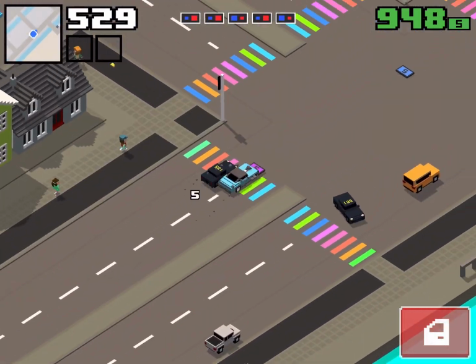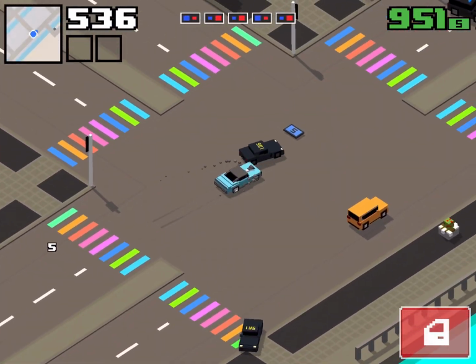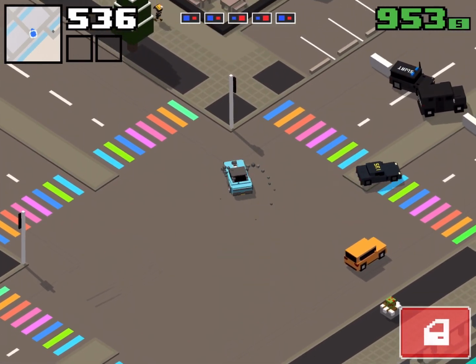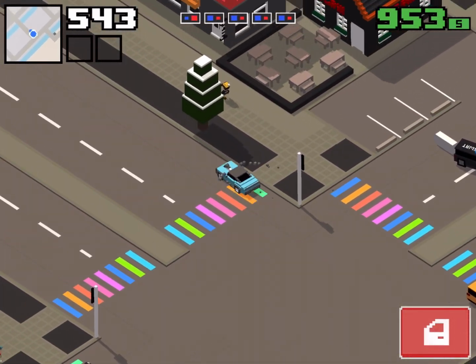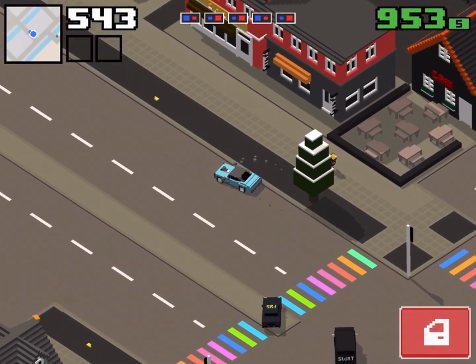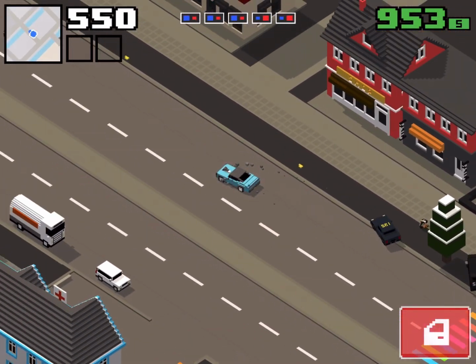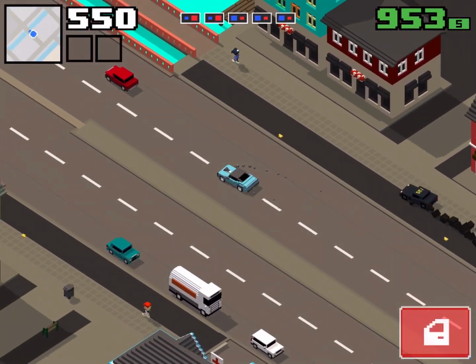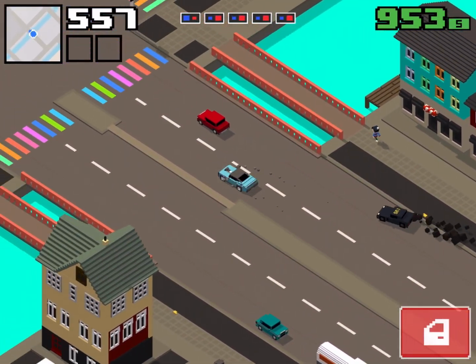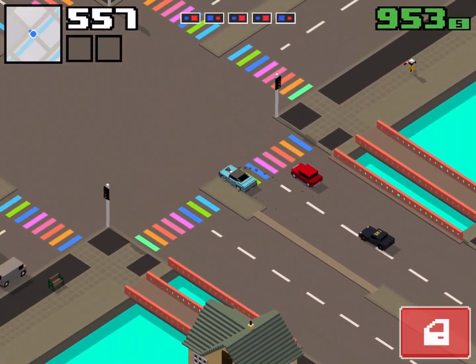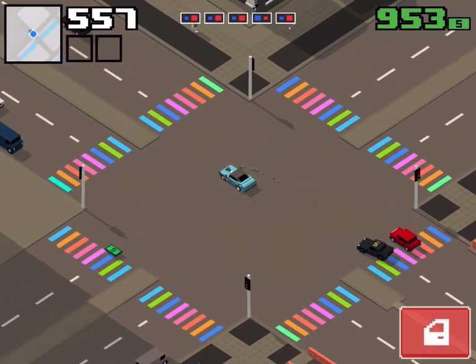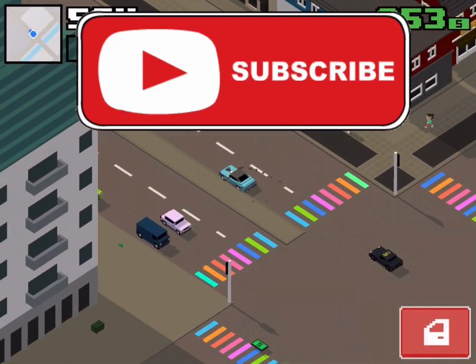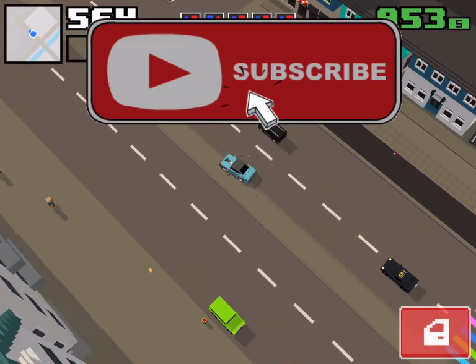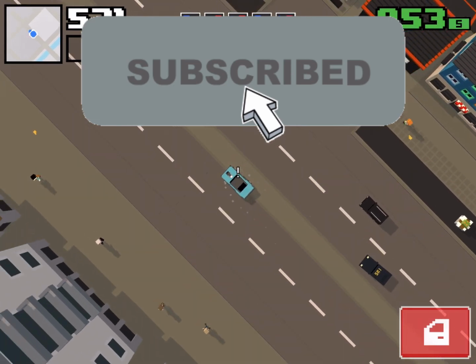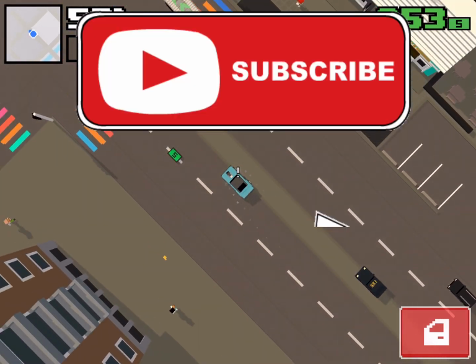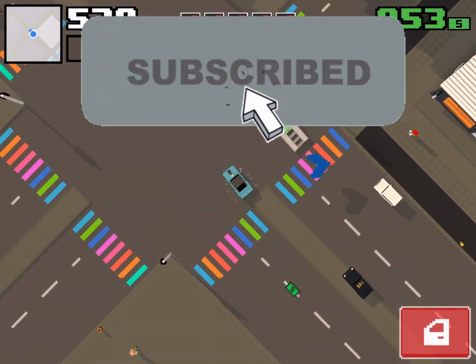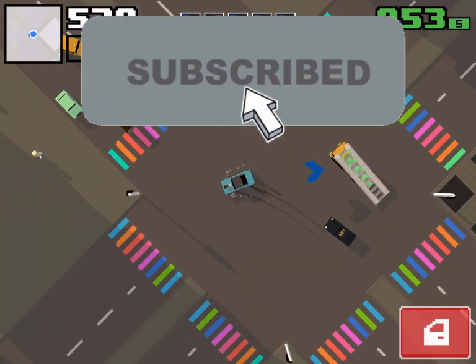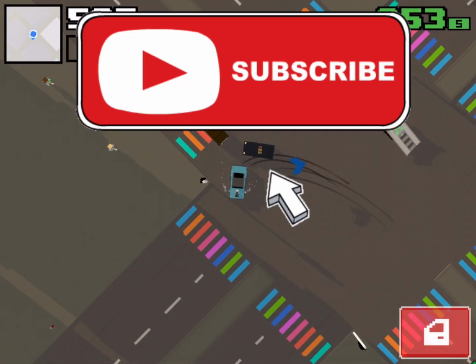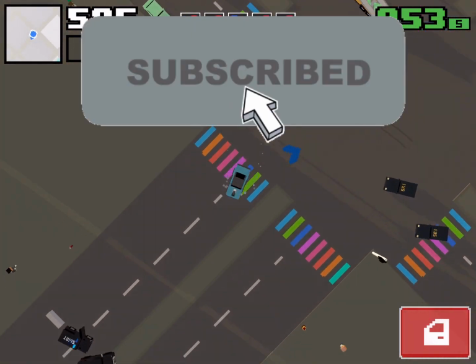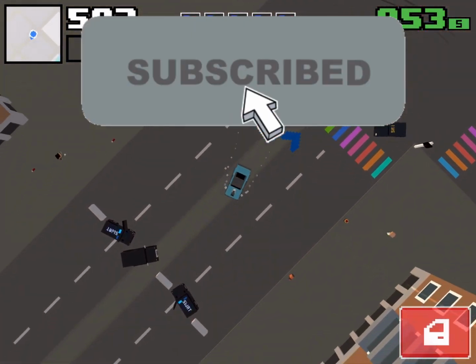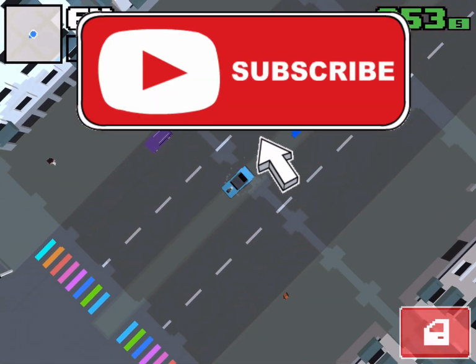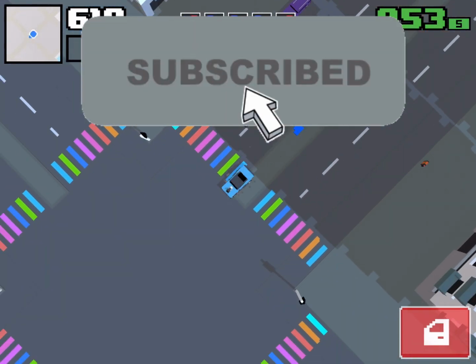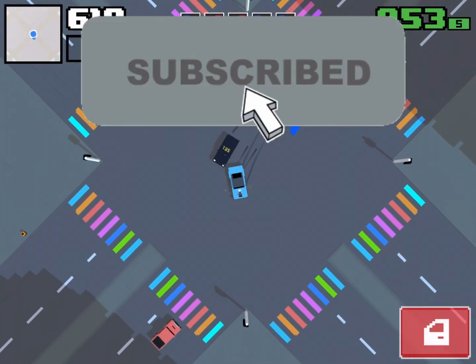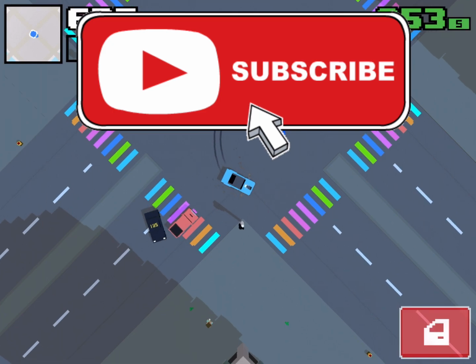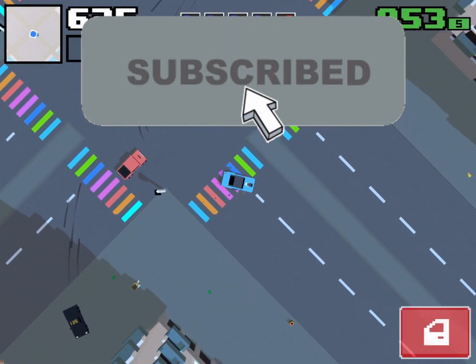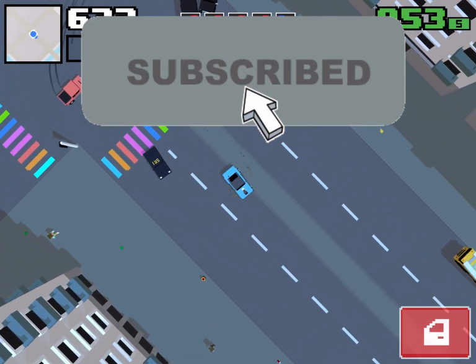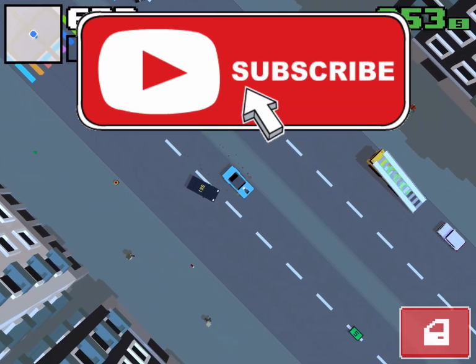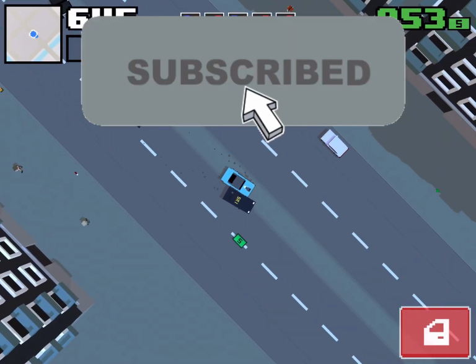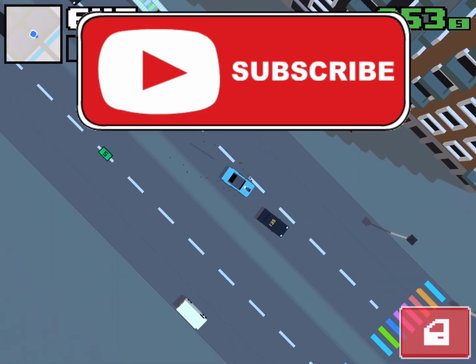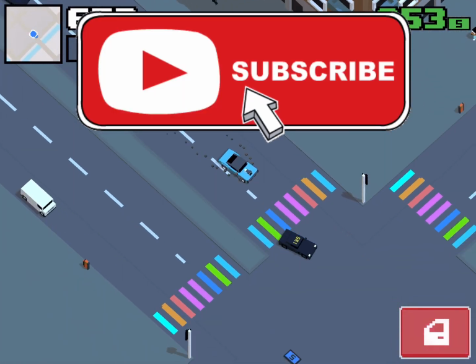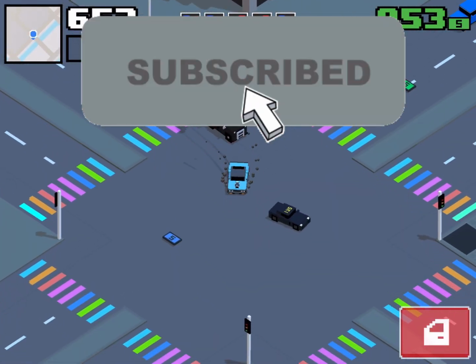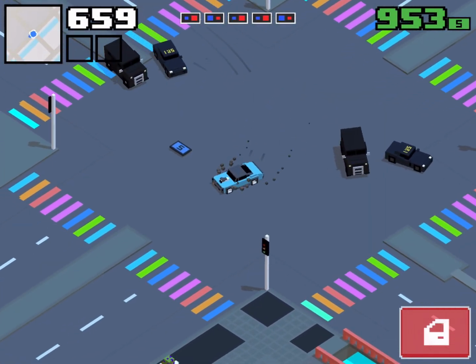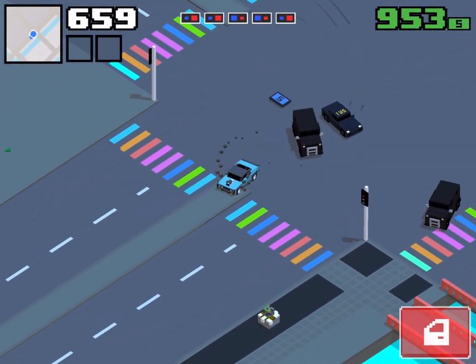I want to thank you guys so much for watching. I hope you guys have enjoyed, and if you have please consider hitting that like button and subscribing to the channel so you don't miss out on any future Smashy Road Wanted 2 content. If there are any other cars you would like to see me fully upgrade, please leave your suggestion down below. Other than that I'll see you guys all in the next video. Bye!